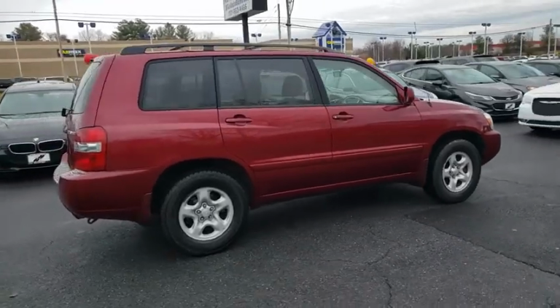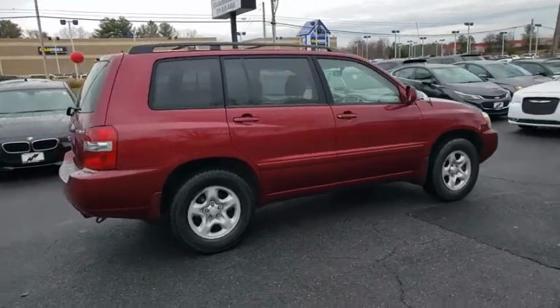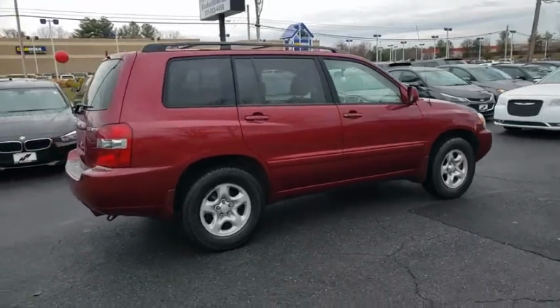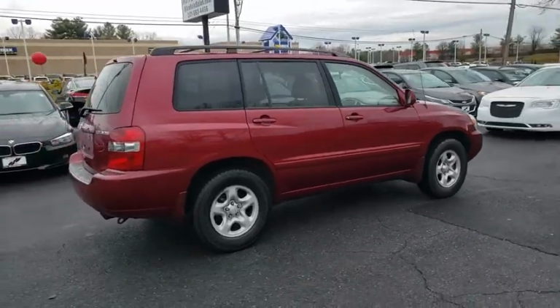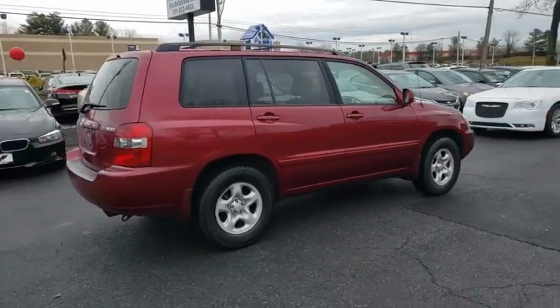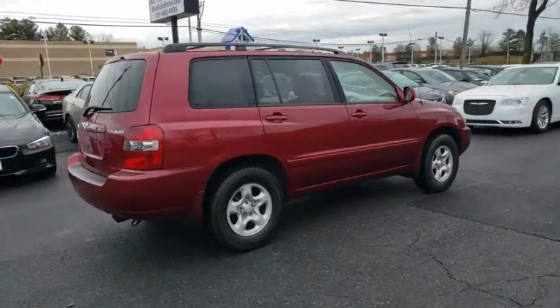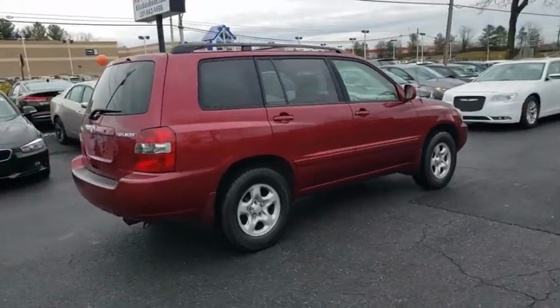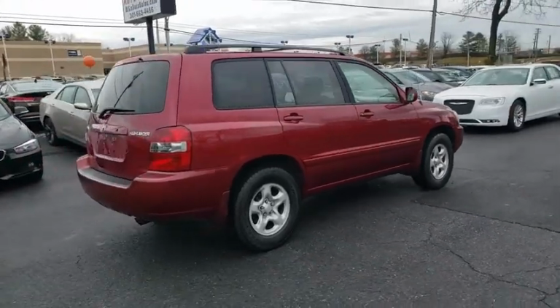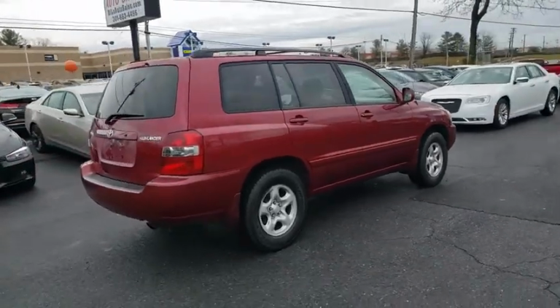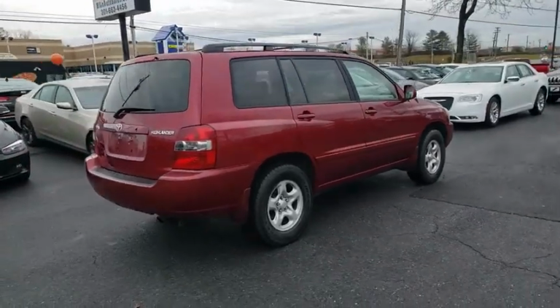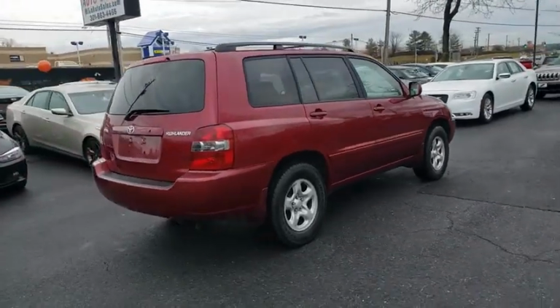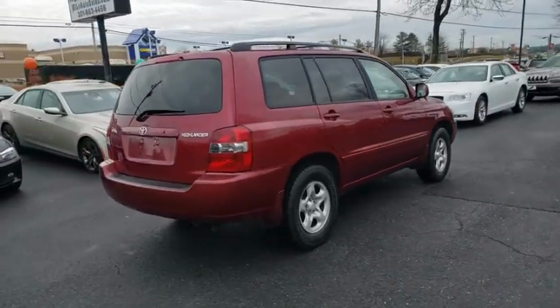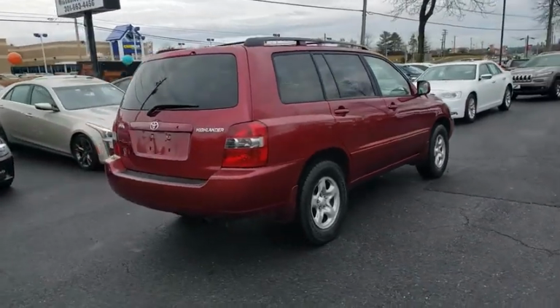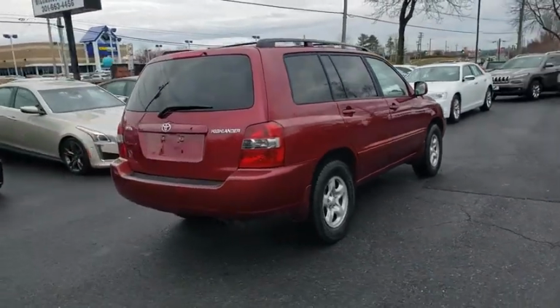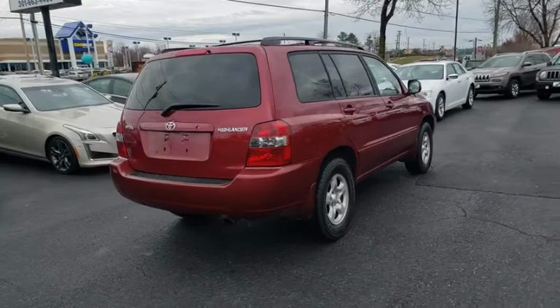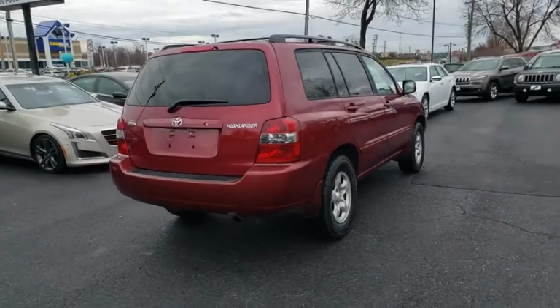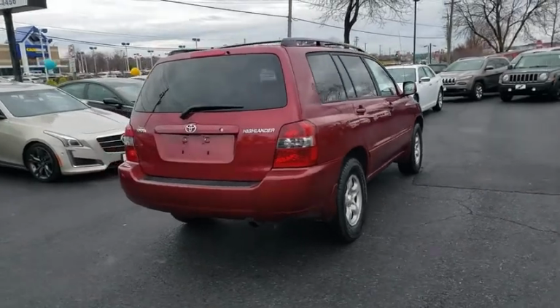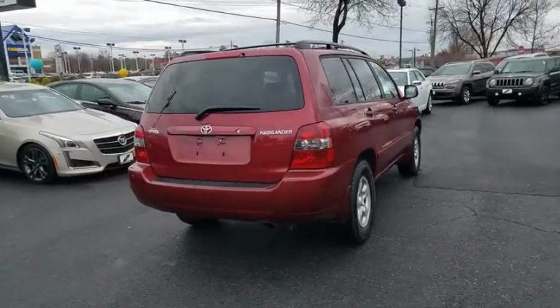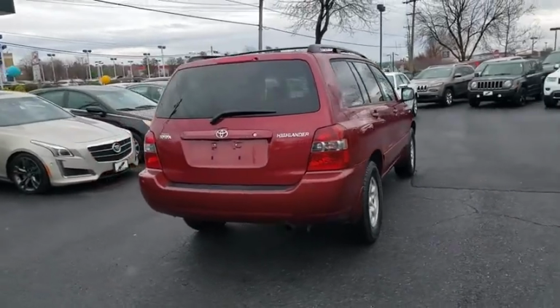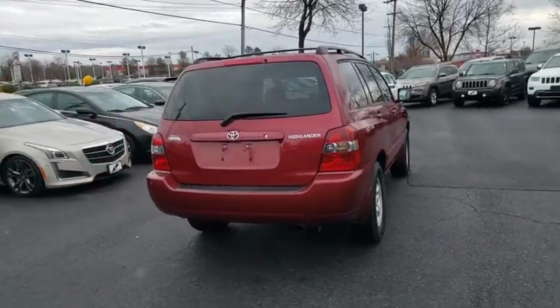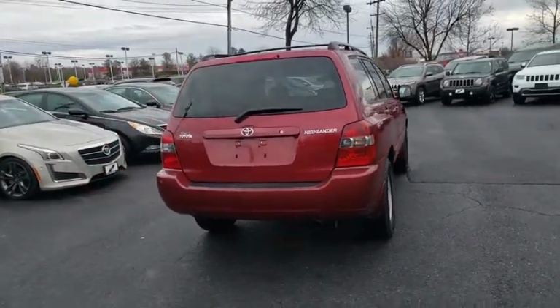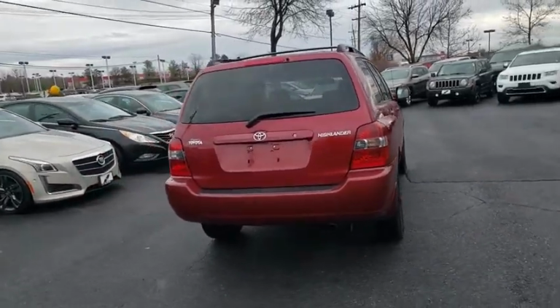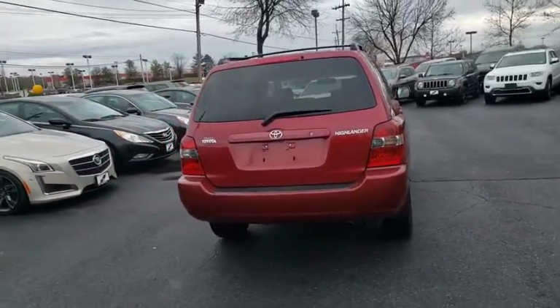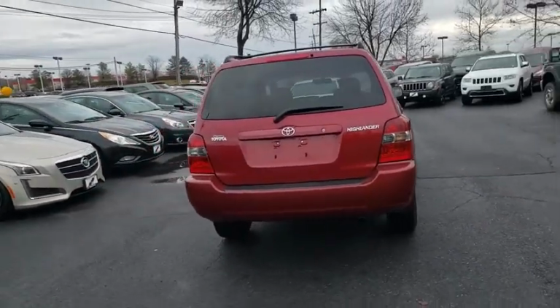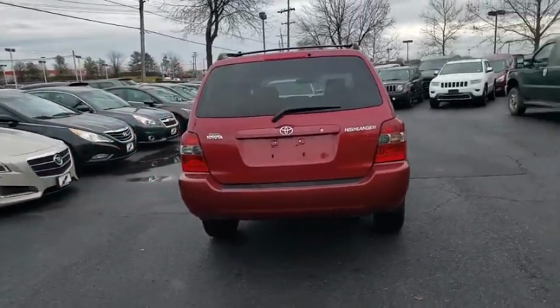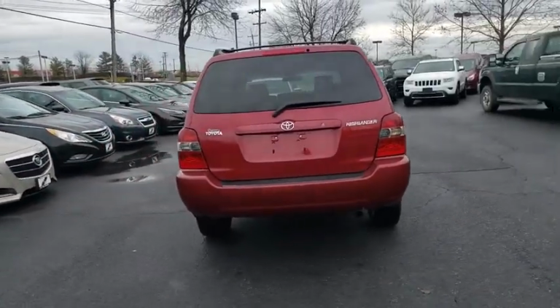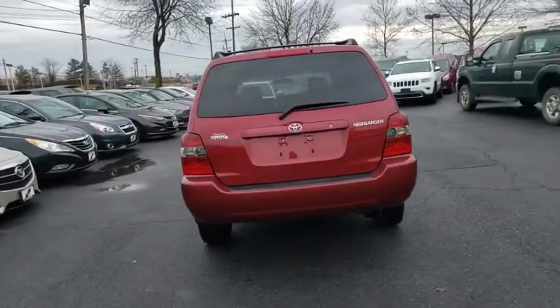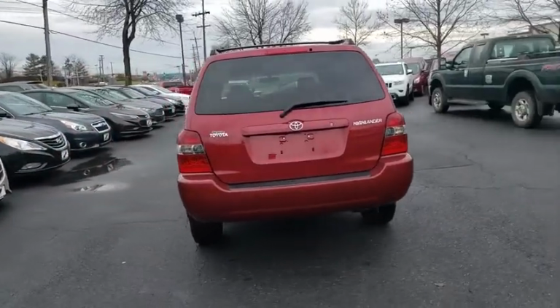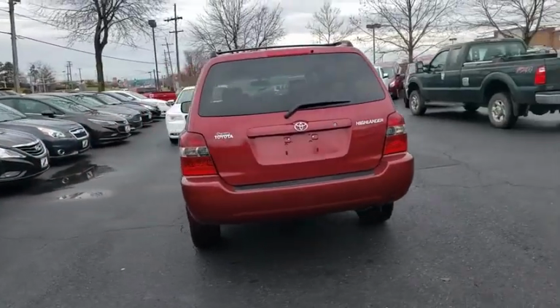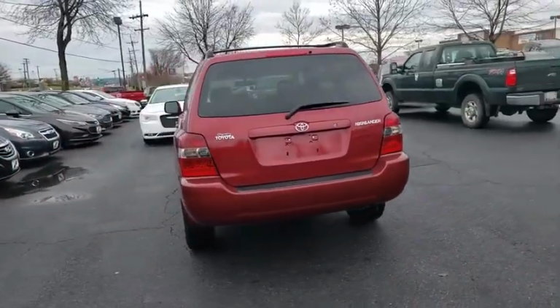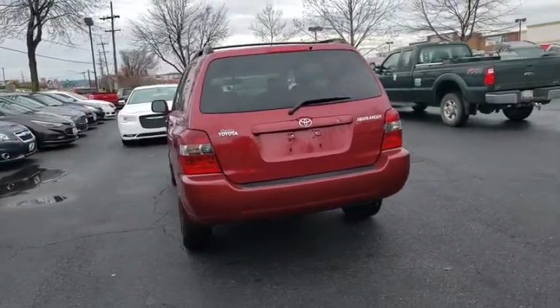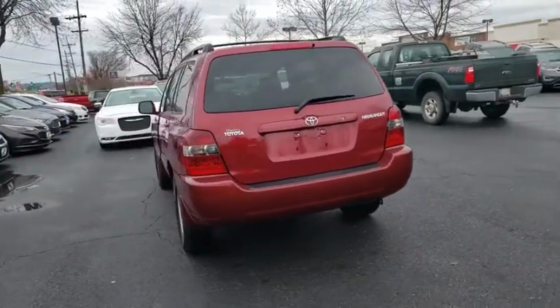A 2010 top safety pick, the Highlander is where substance meets style. This vehicle has less than 95,000 miles.